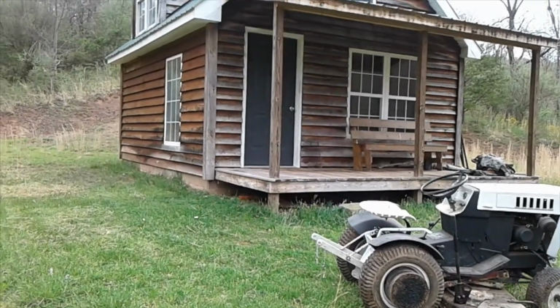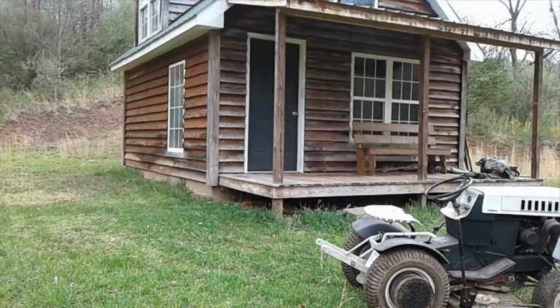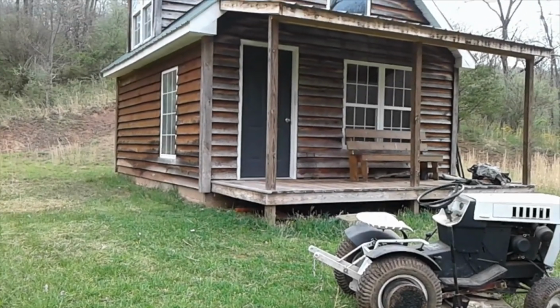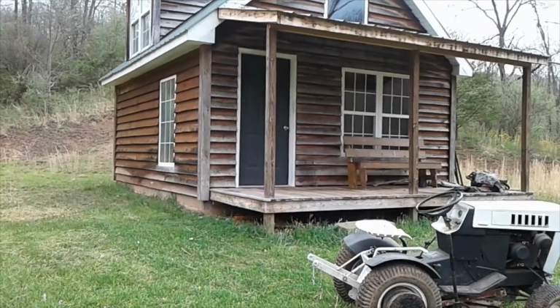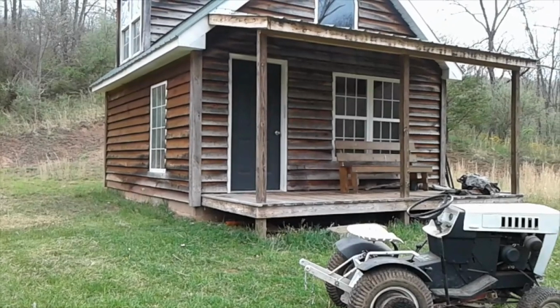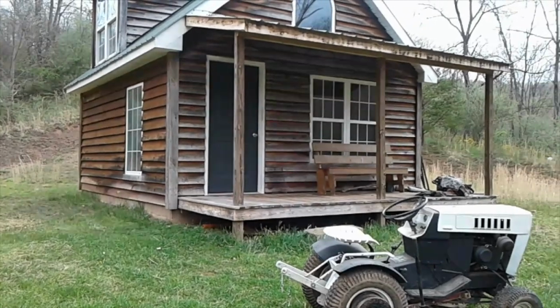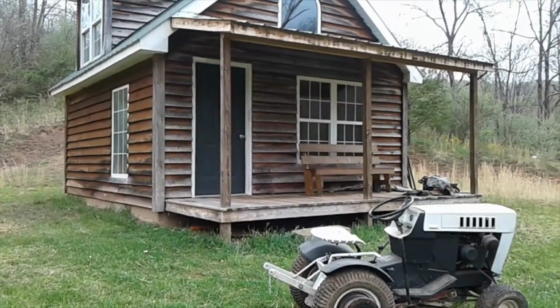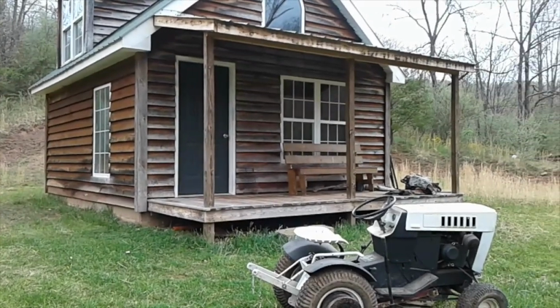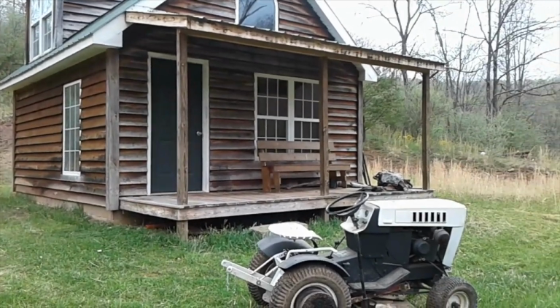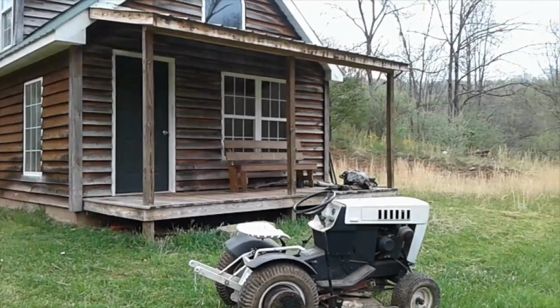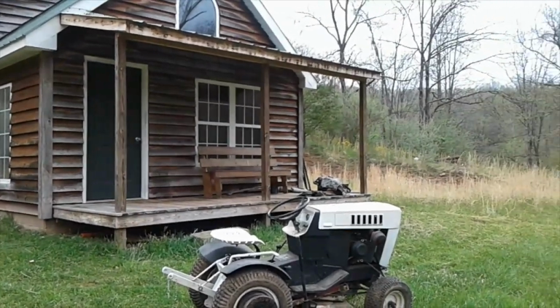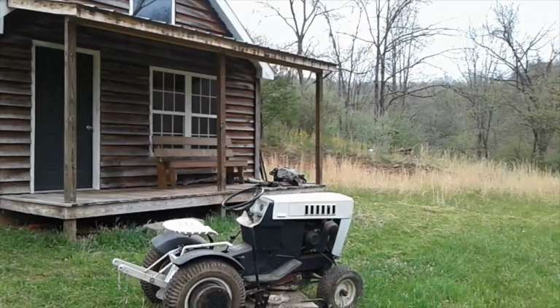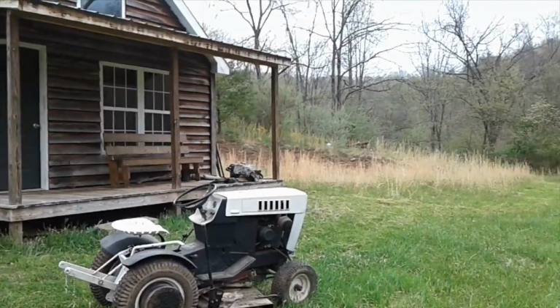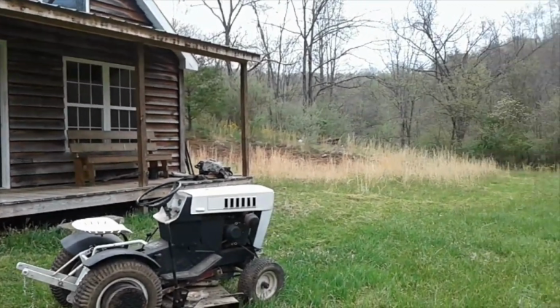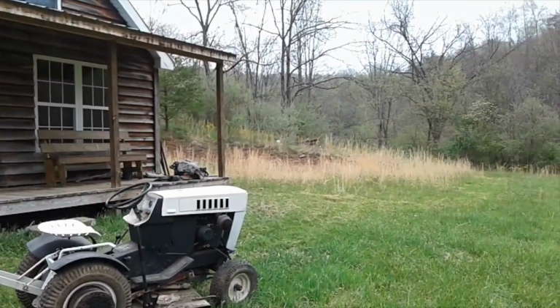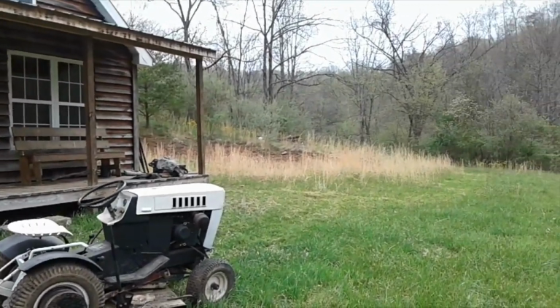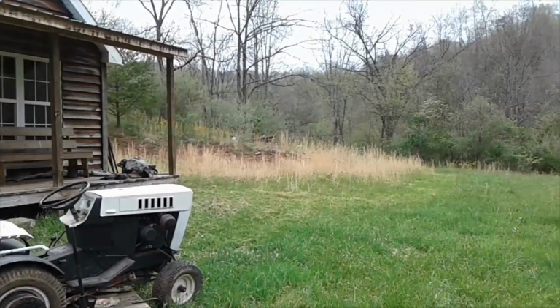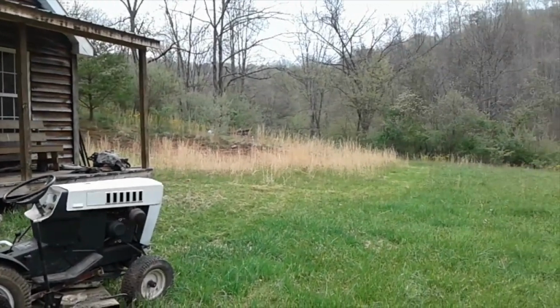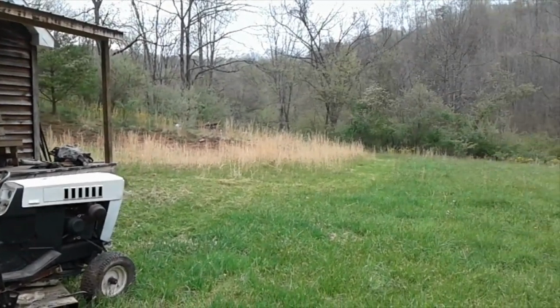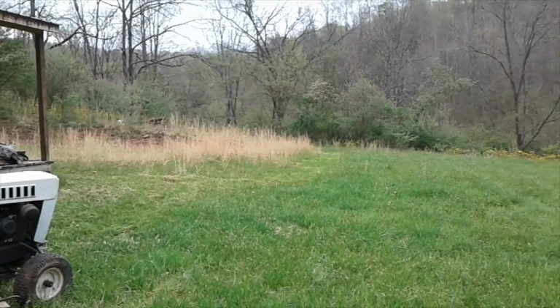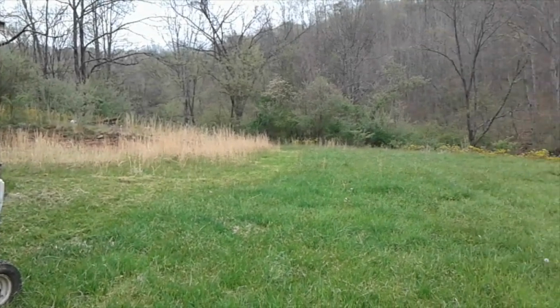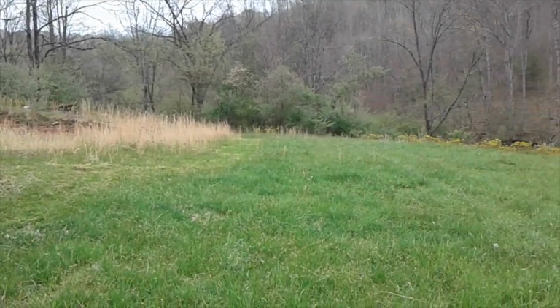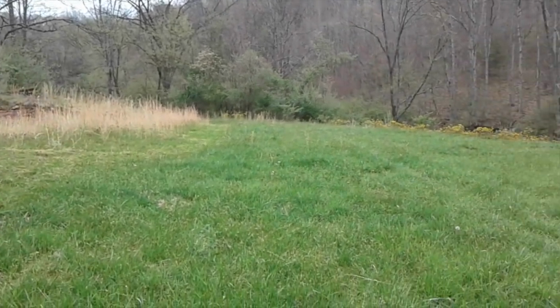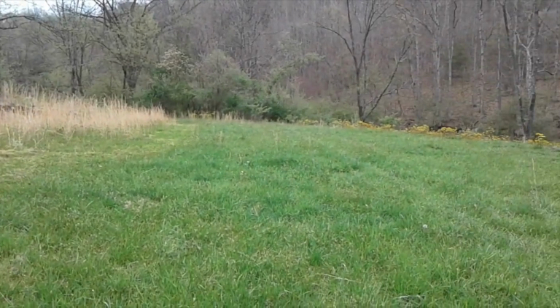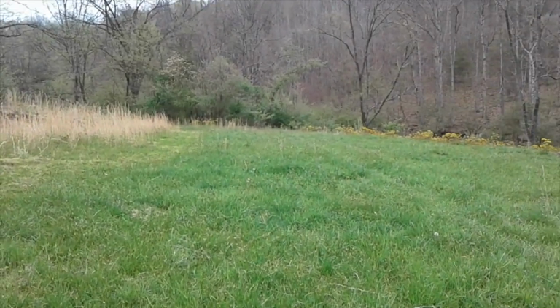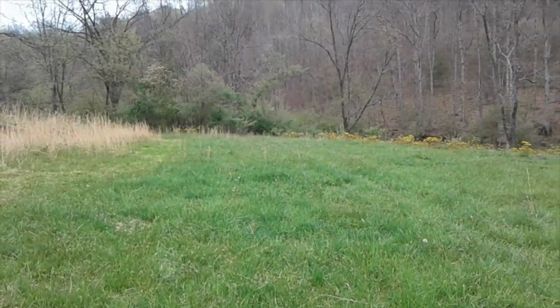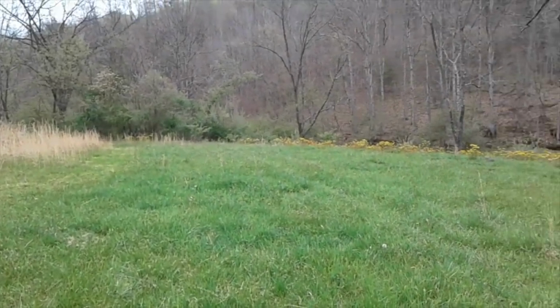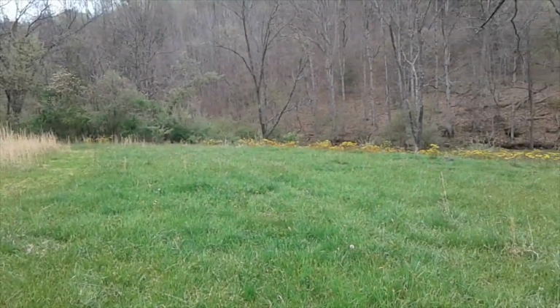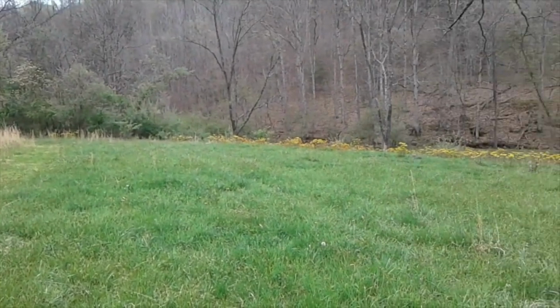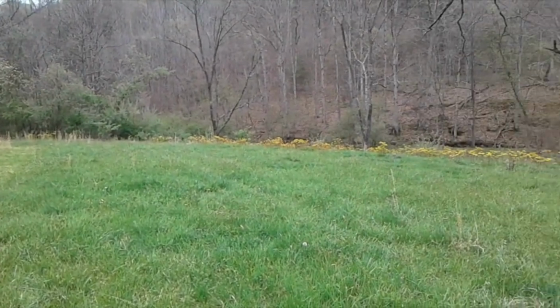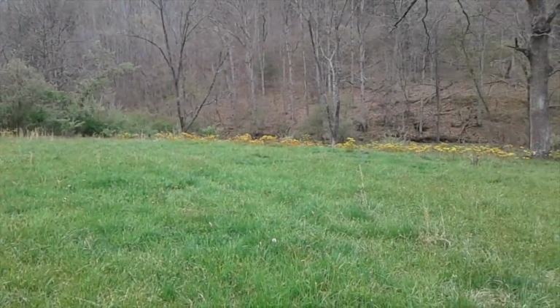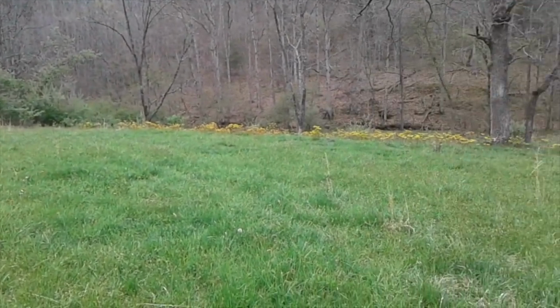Welcome back to the cabin. This is Ed. I'm up here today — it's May the 4th. I'll try to get this yard mowed. It's the first time I've been here in a couple months.